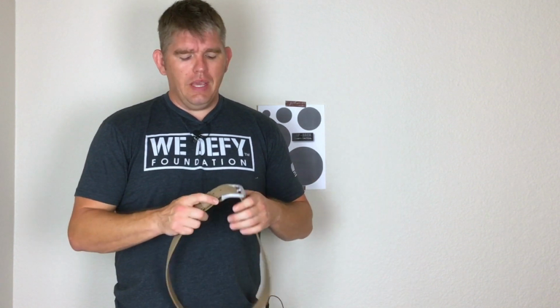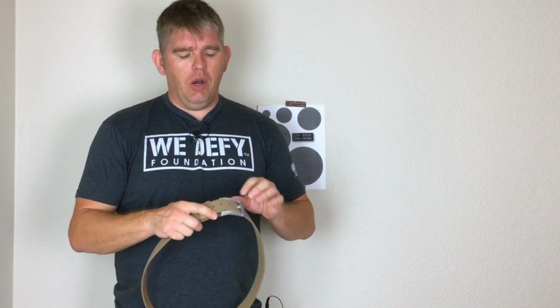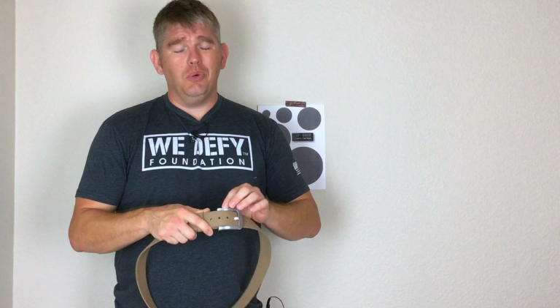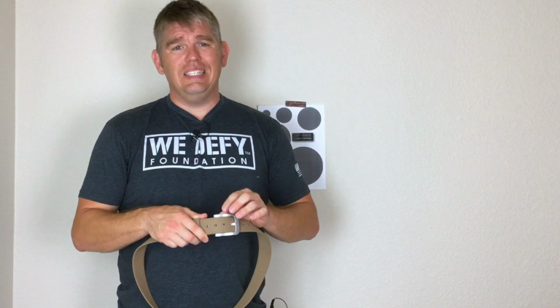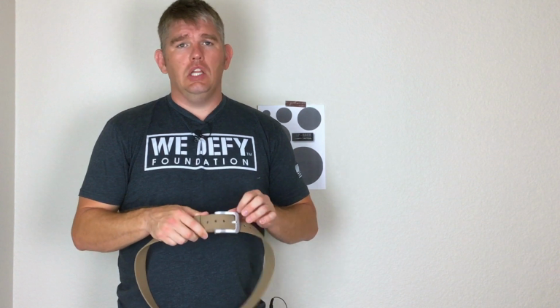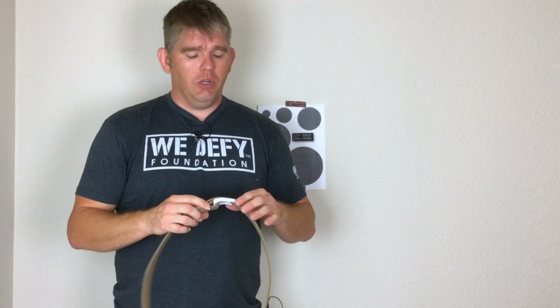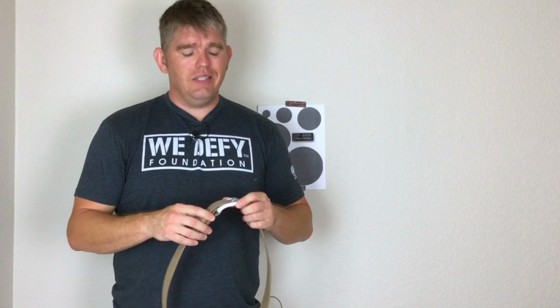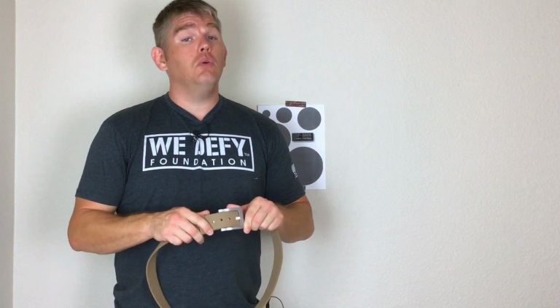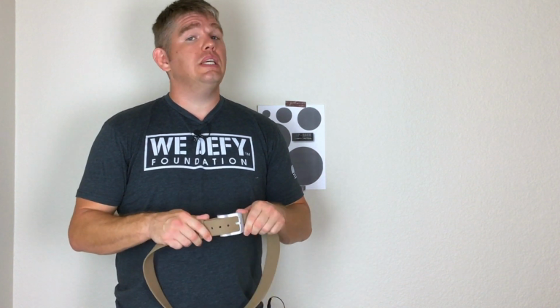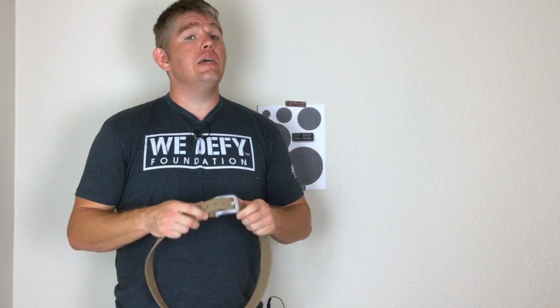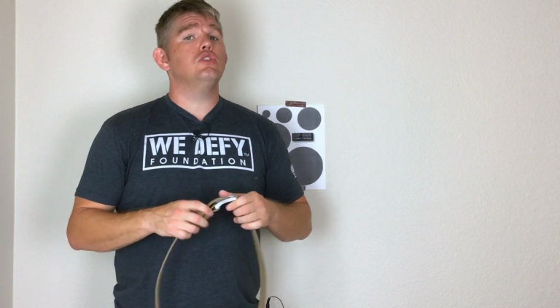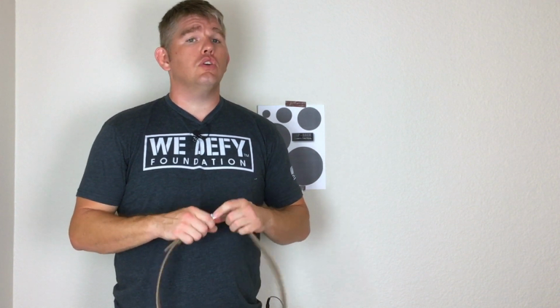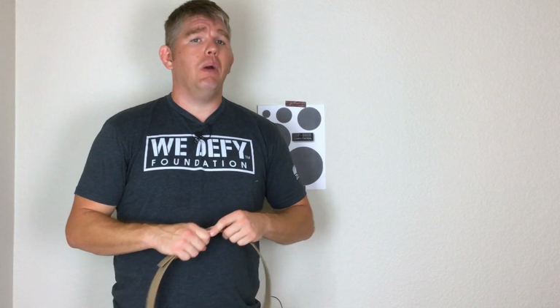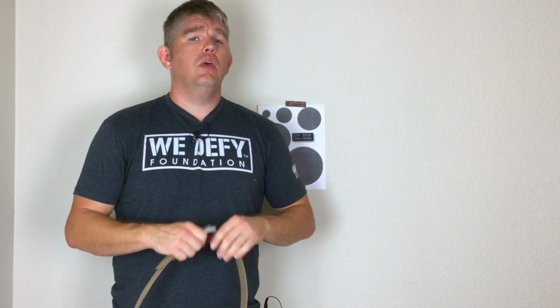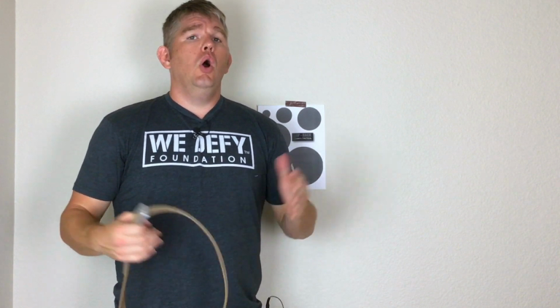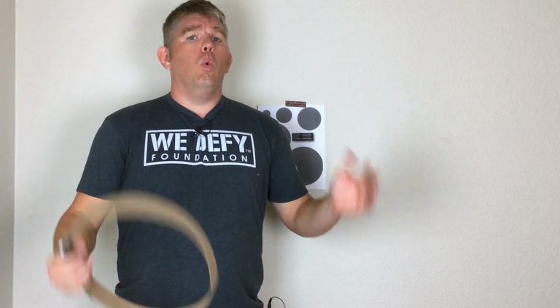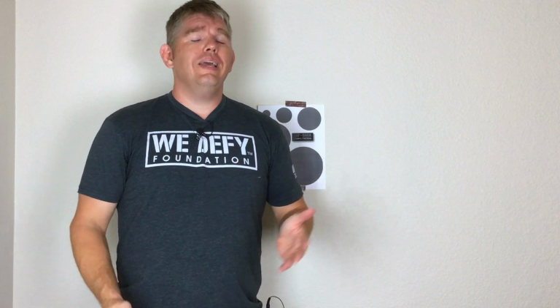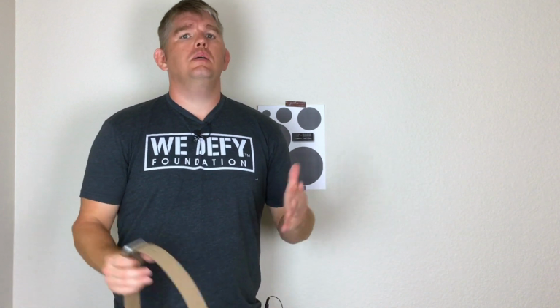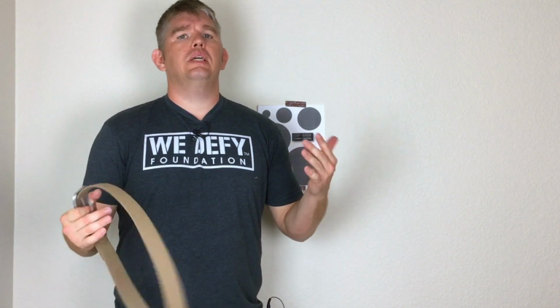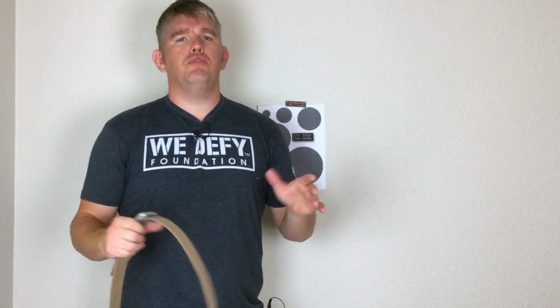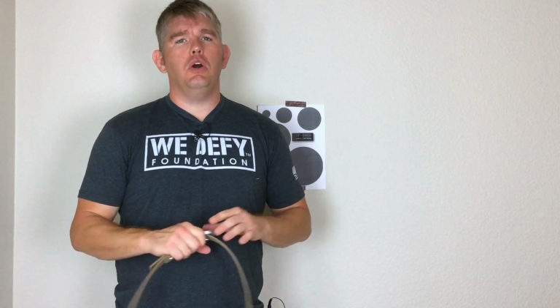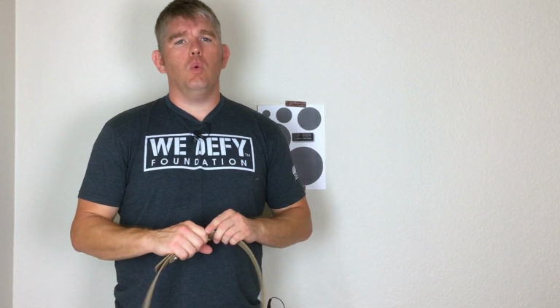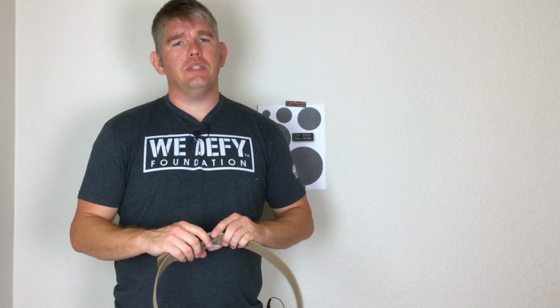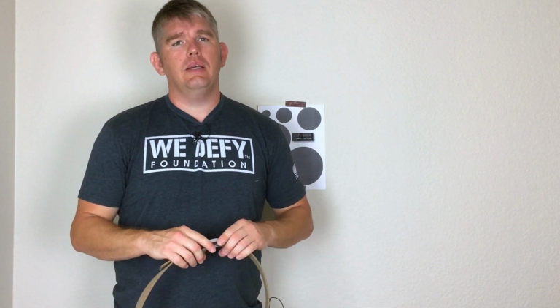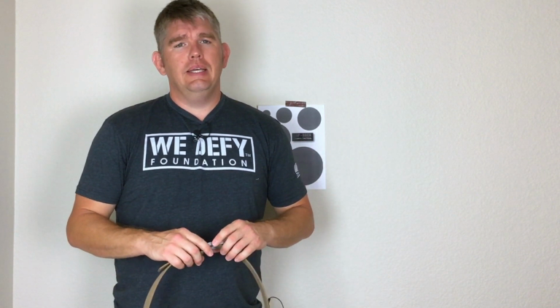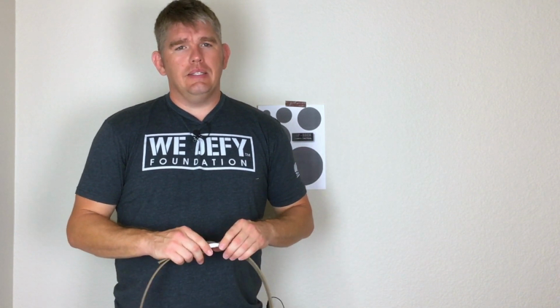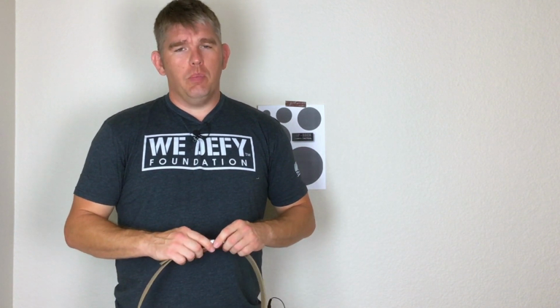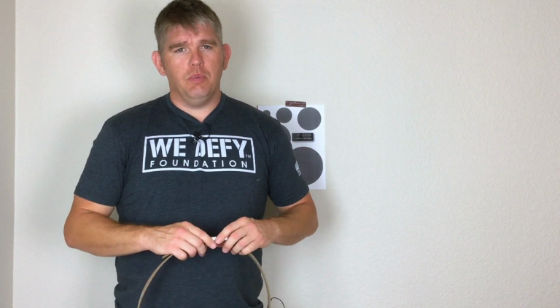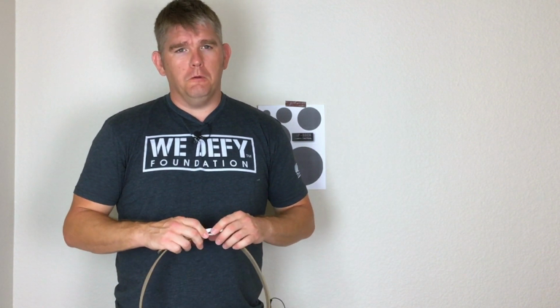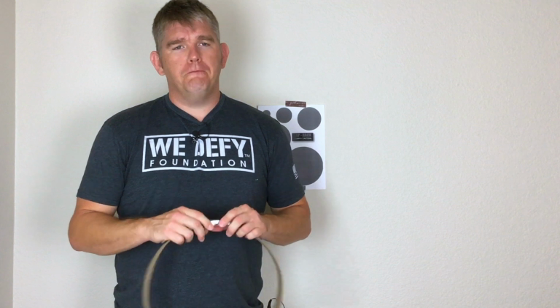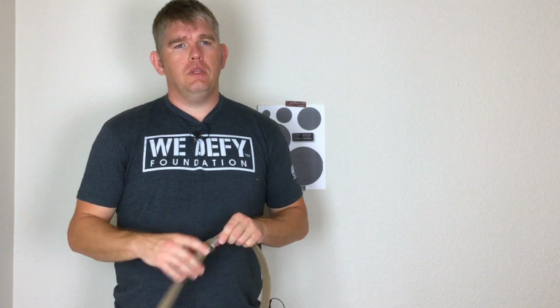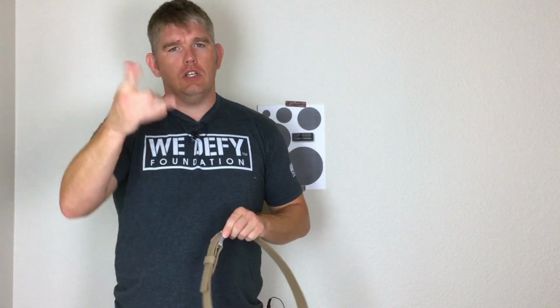The belt buckle is aluminum. That is the only thing I am concerned about. Why? Because if you go to their website, they sell replacement buckles. It's a clue.